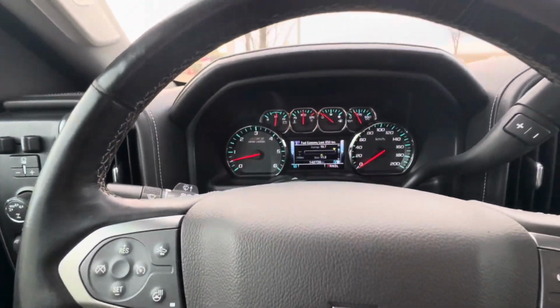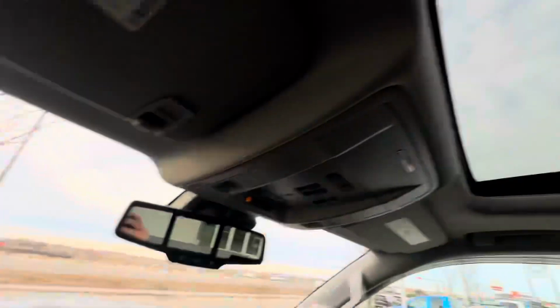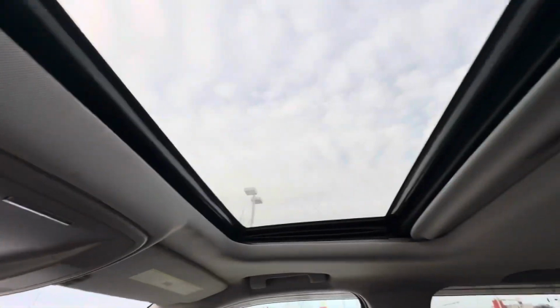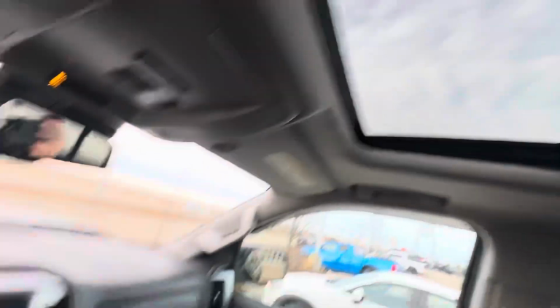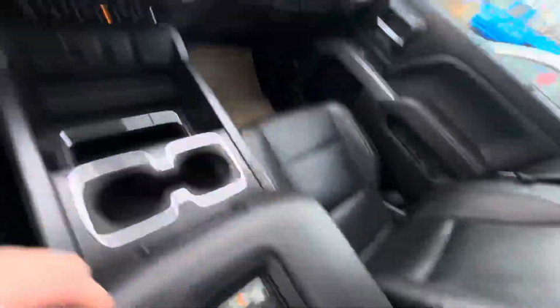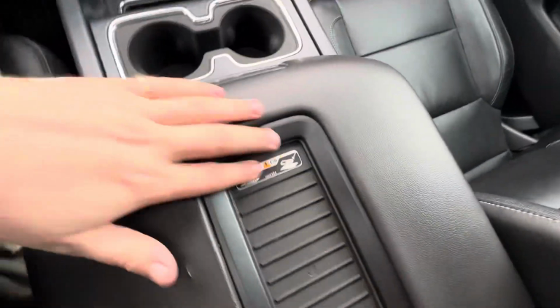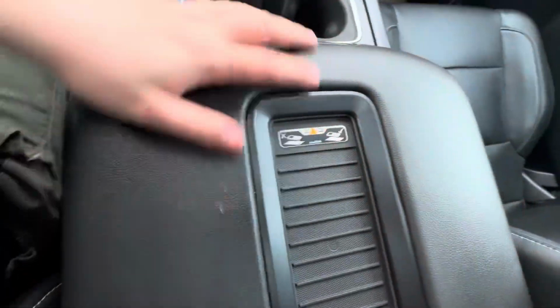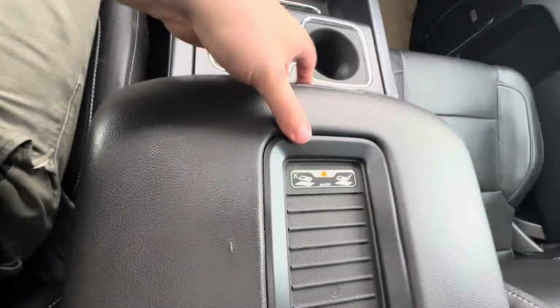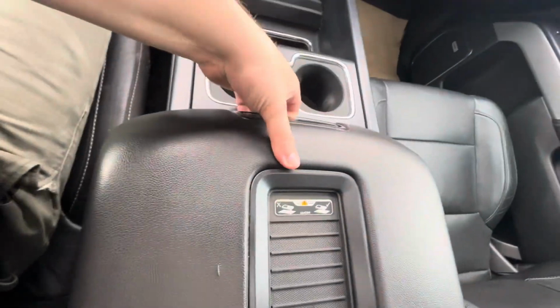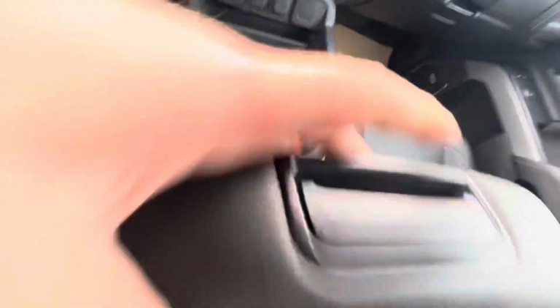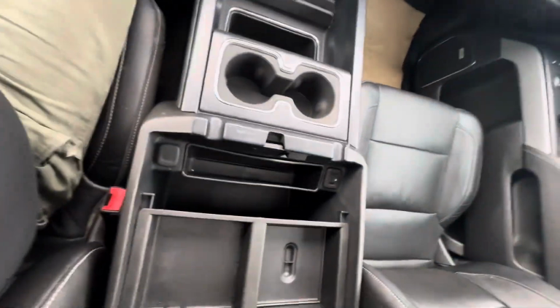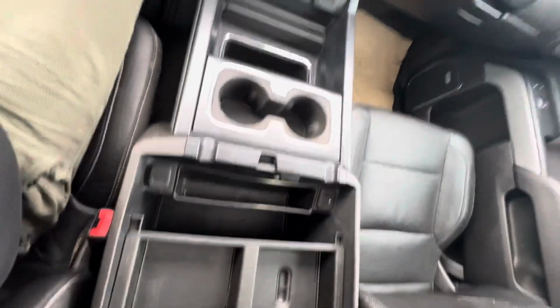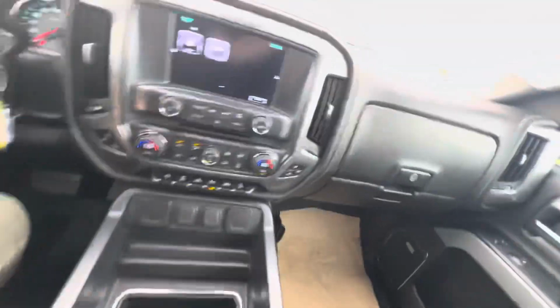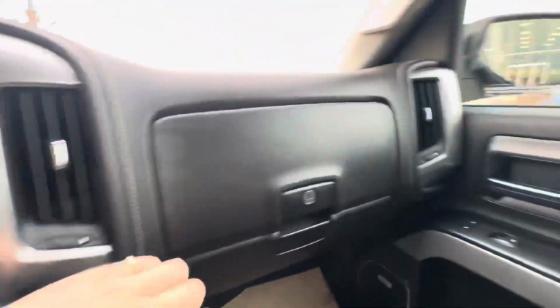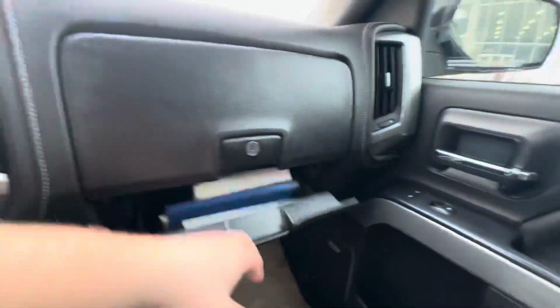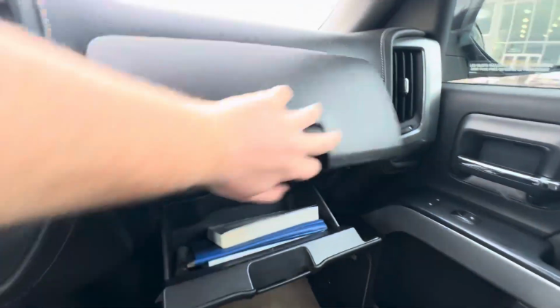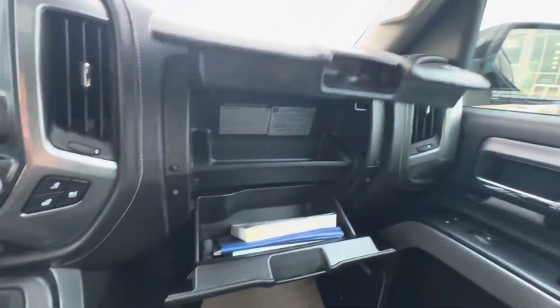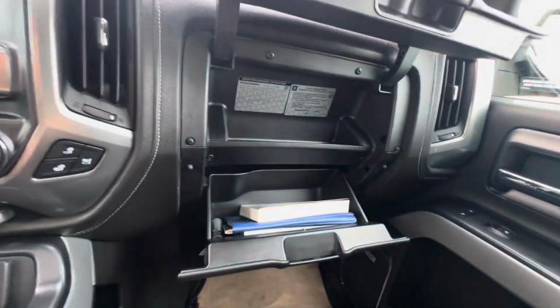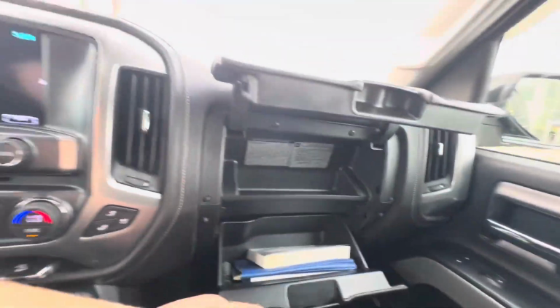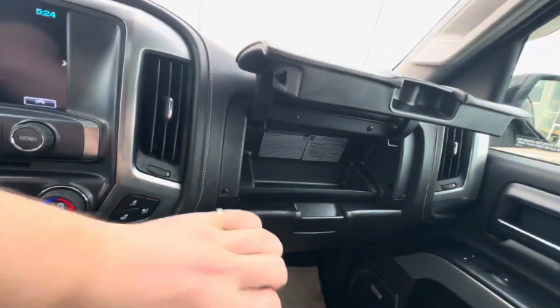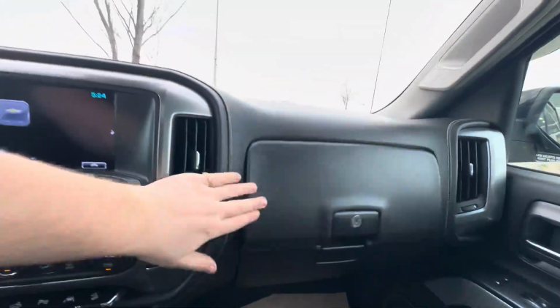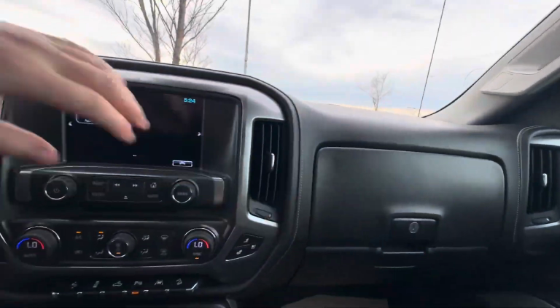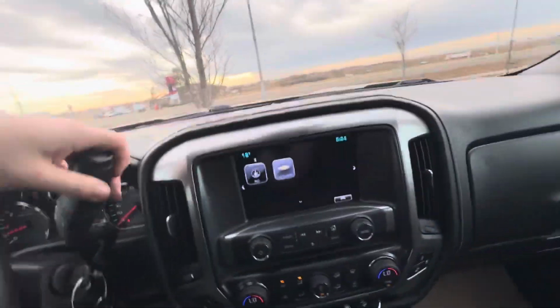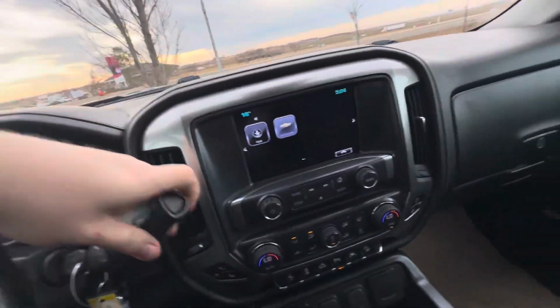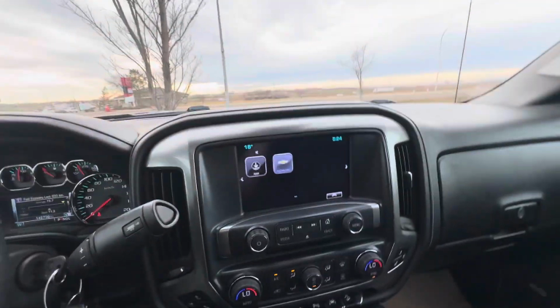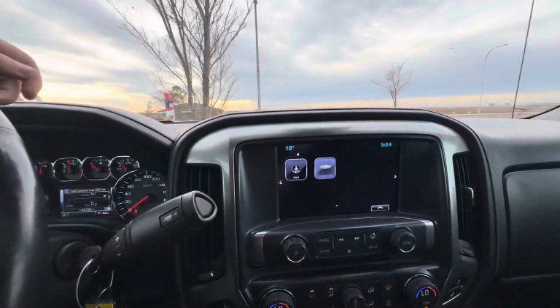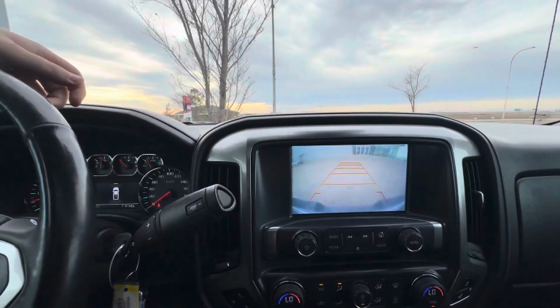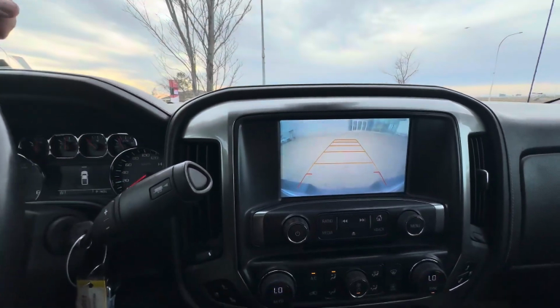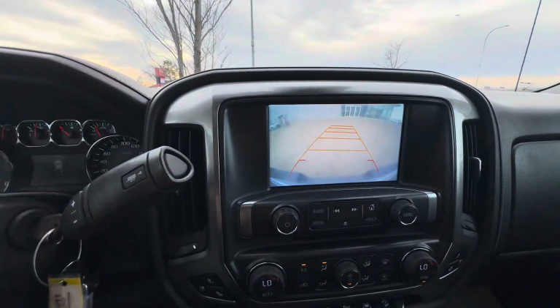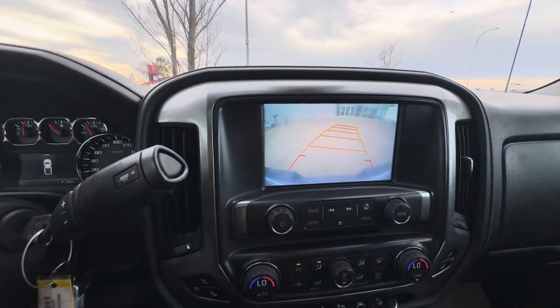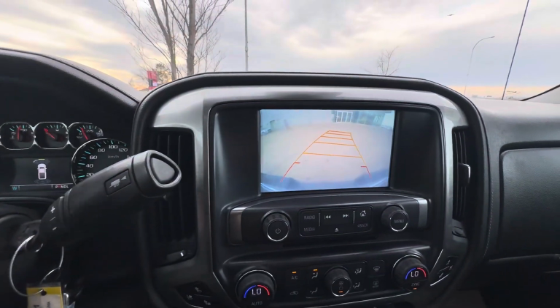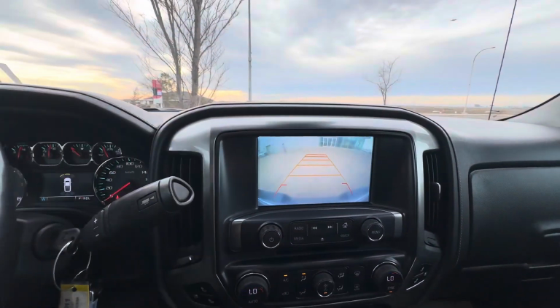142,739 miles. Nice sunroof up here. This is a wireless charger for the phone. Tons of room inside of here and tons of room in both the glove boxes as well. I'll show you what that back camera looks like — just like that with moving lines of course.